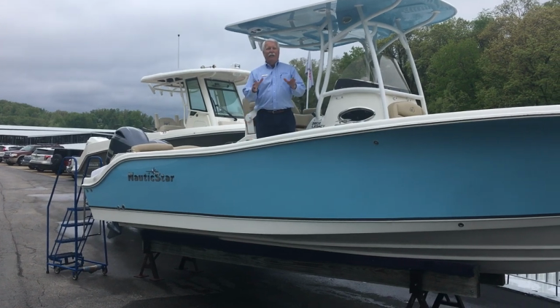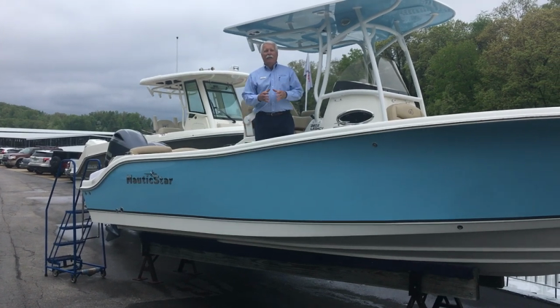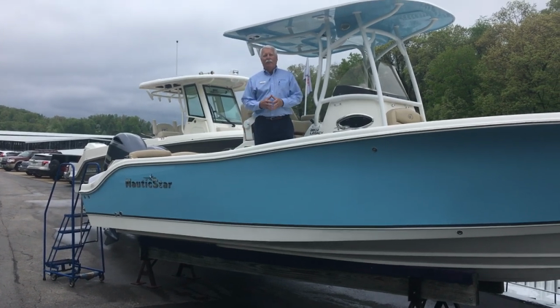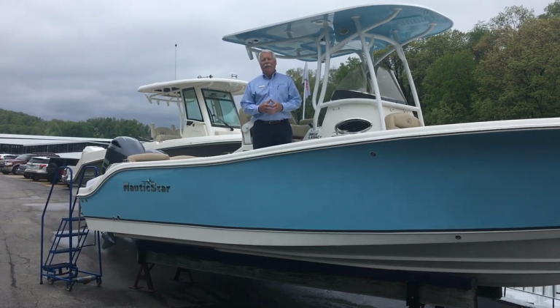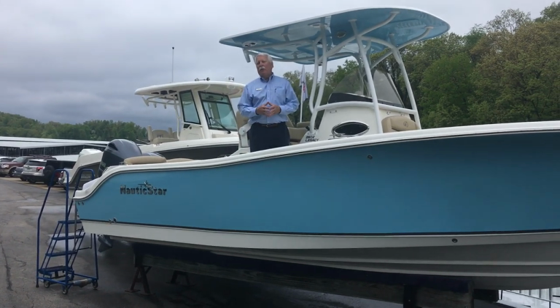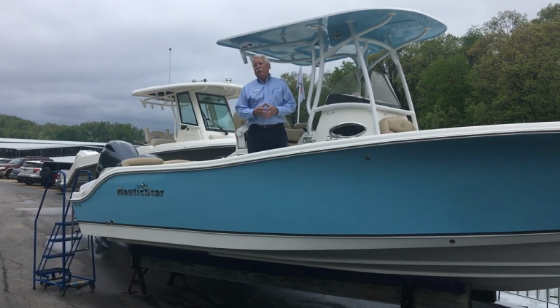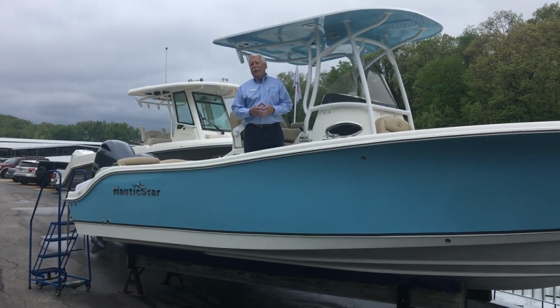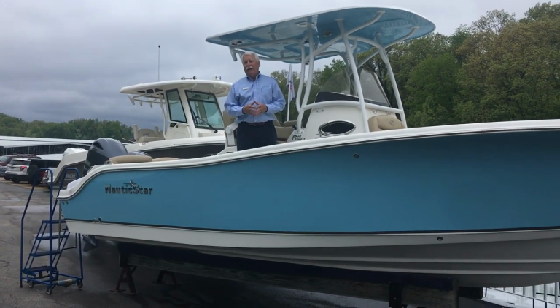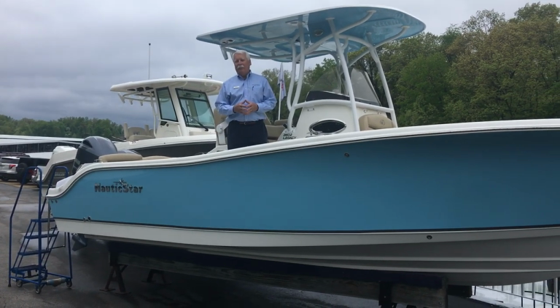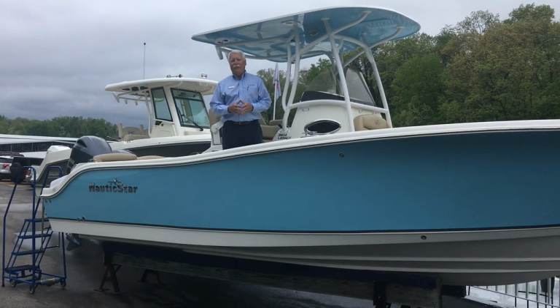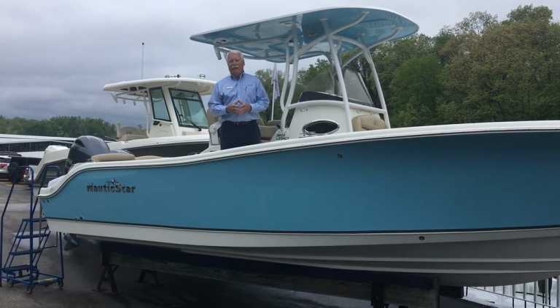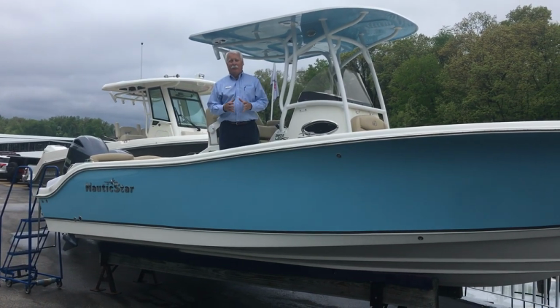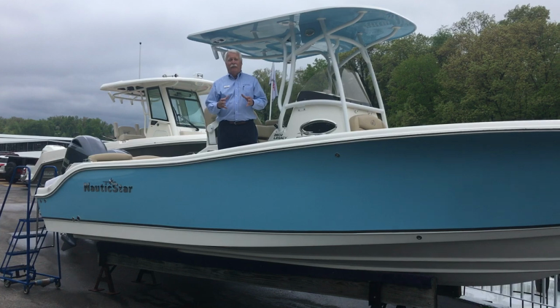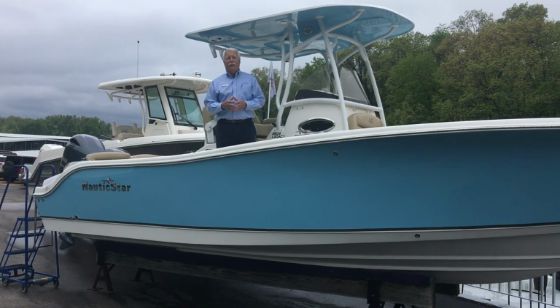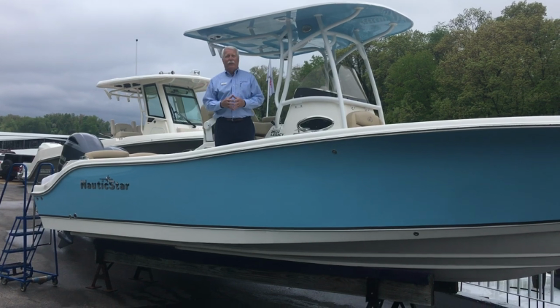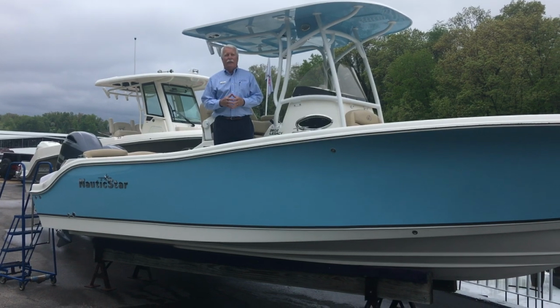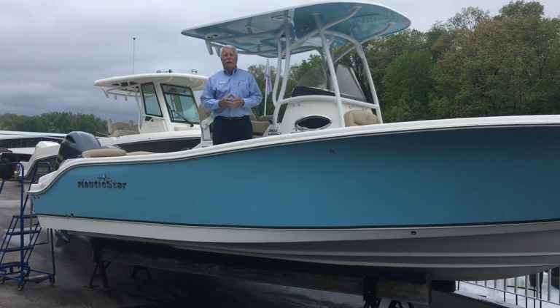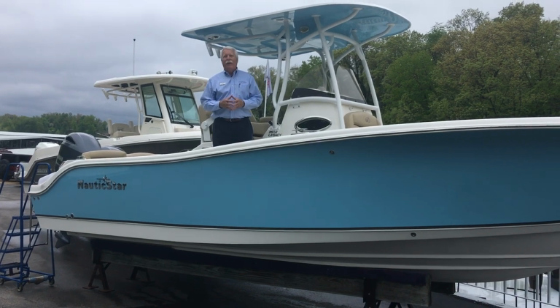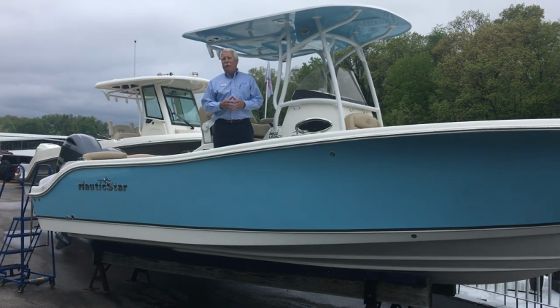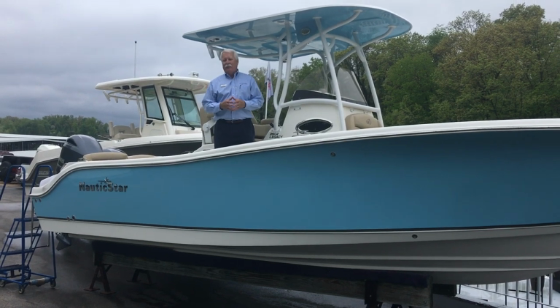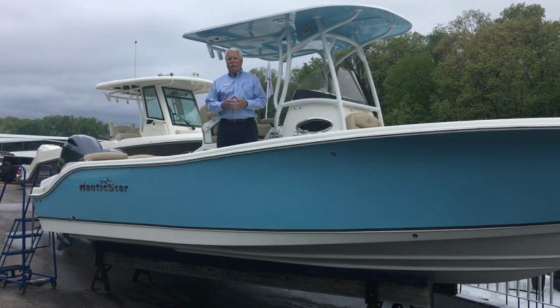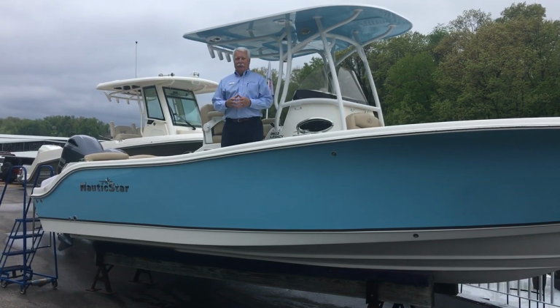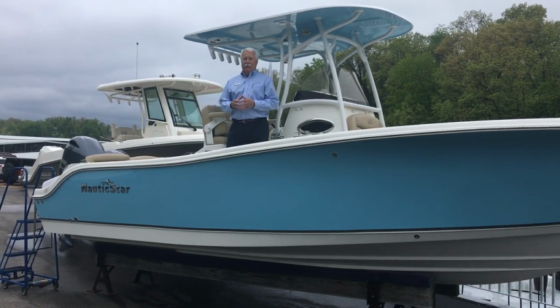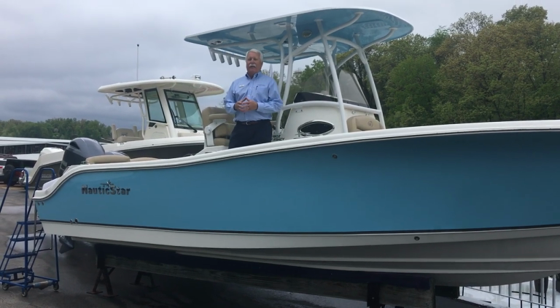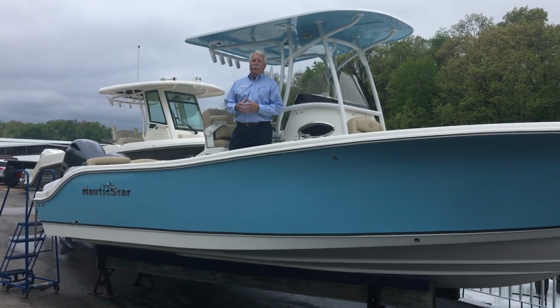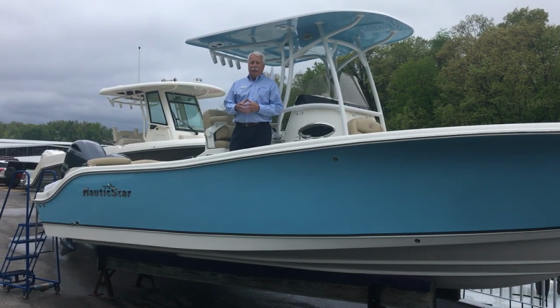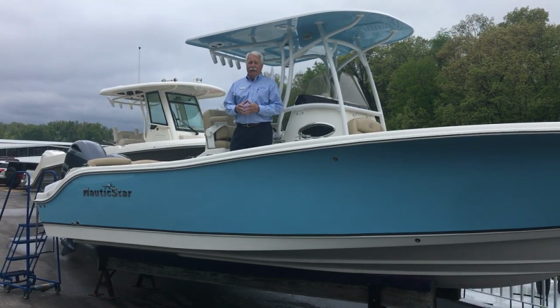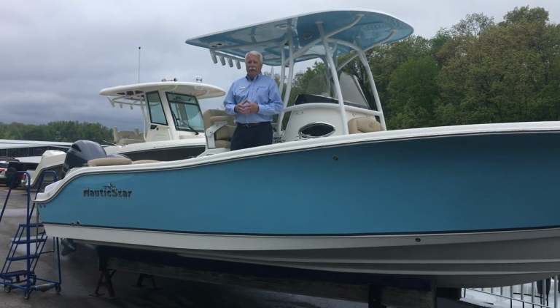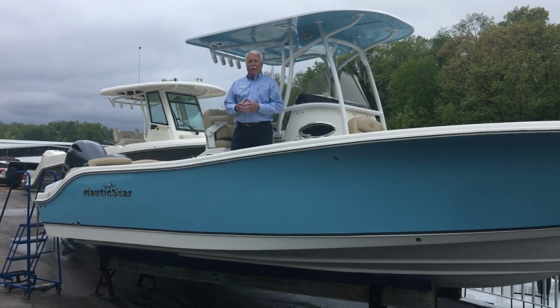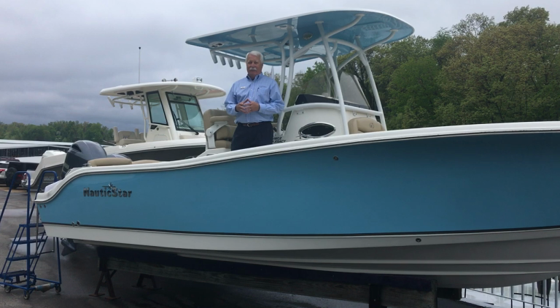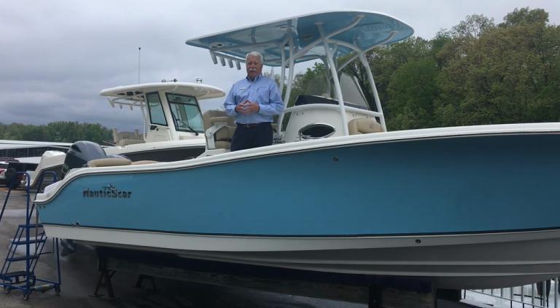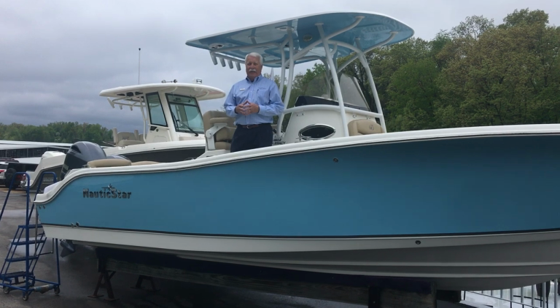Hi, my name is Paul Schifferdecker. I'm with Marine Max at beautiful Lake of the Ozarks. My phone number is 573-525-1129.